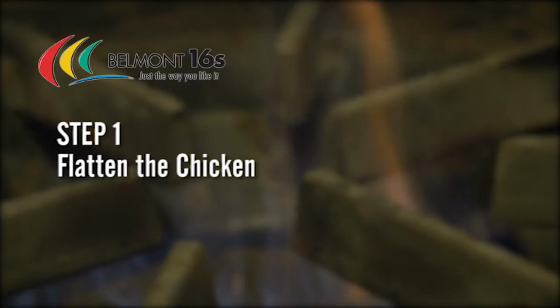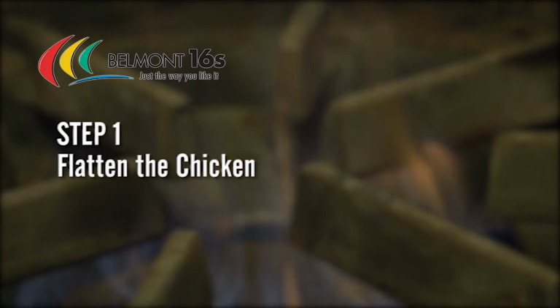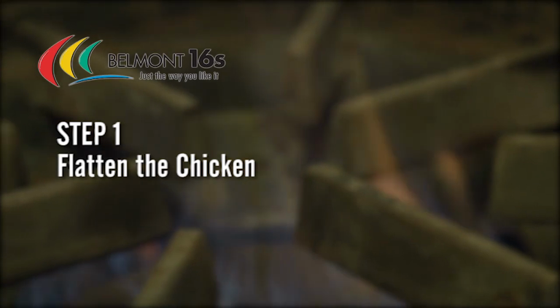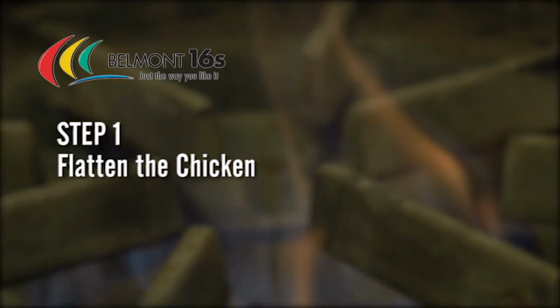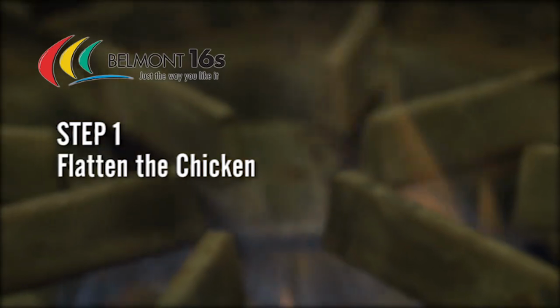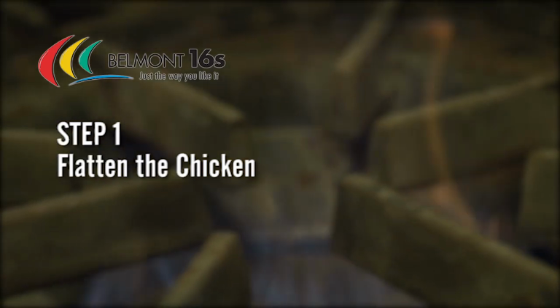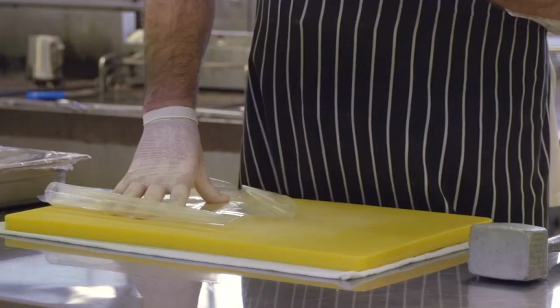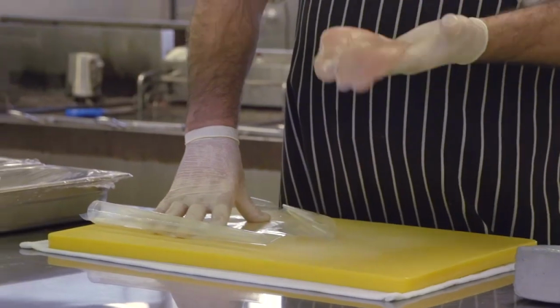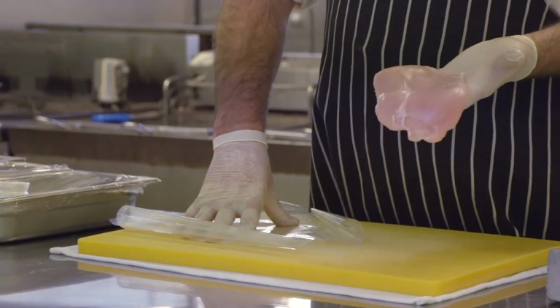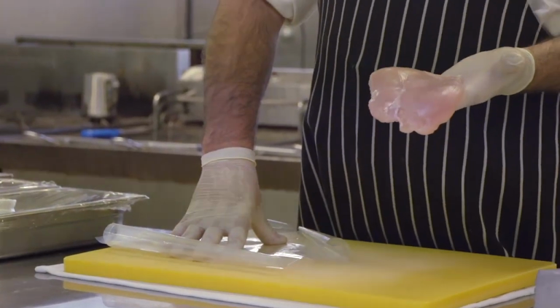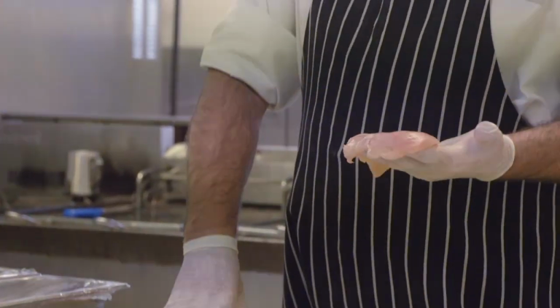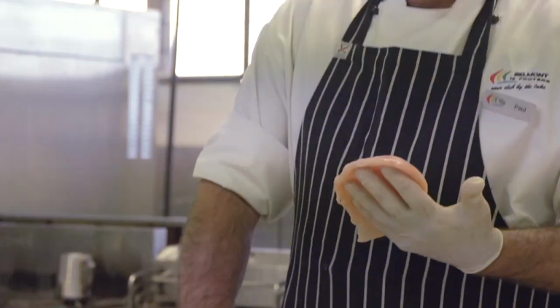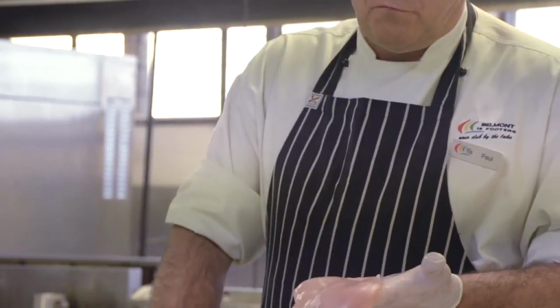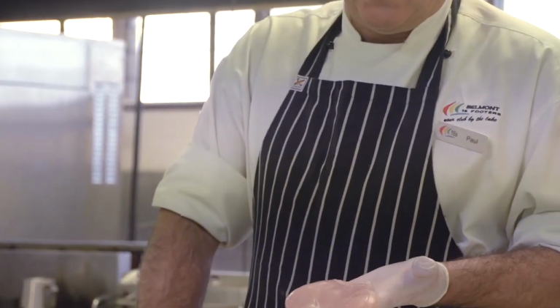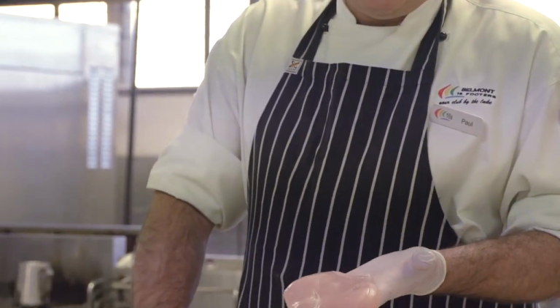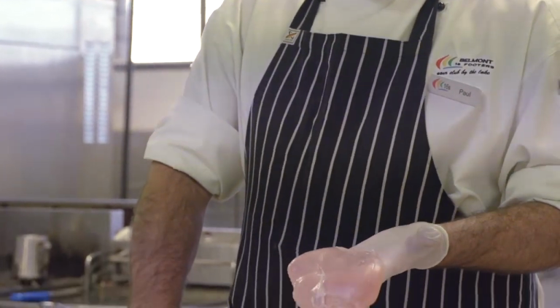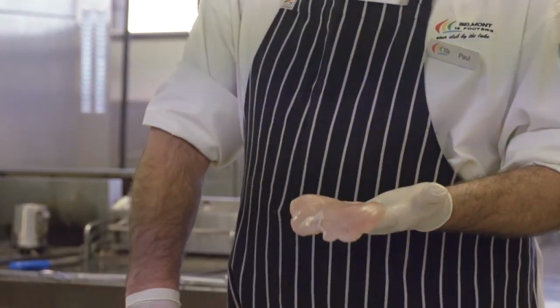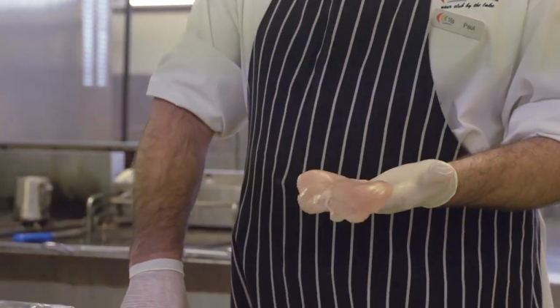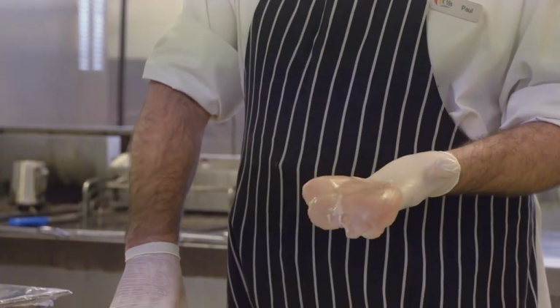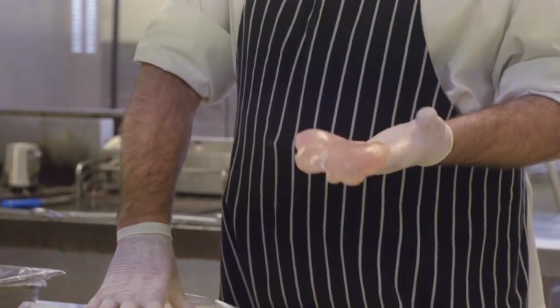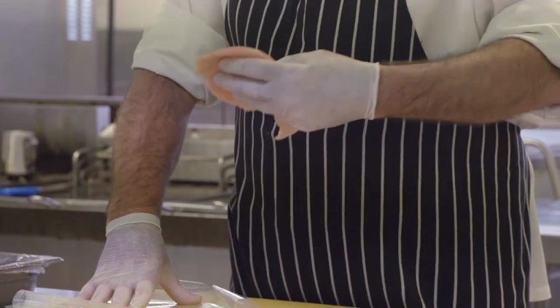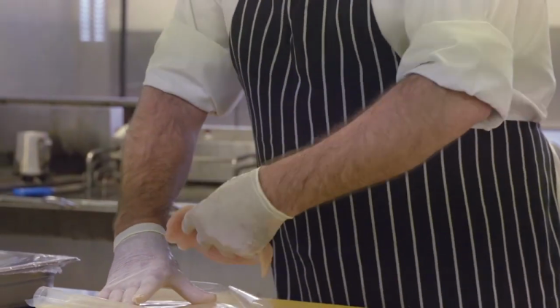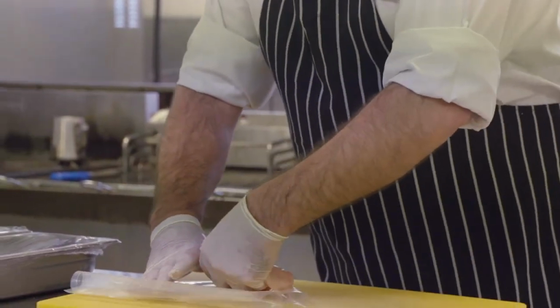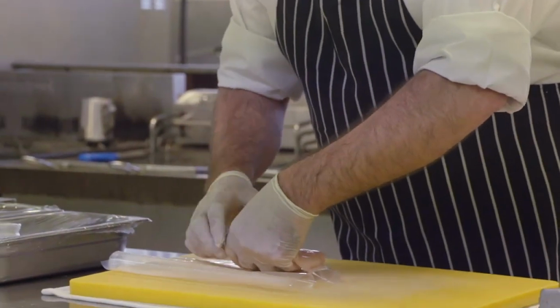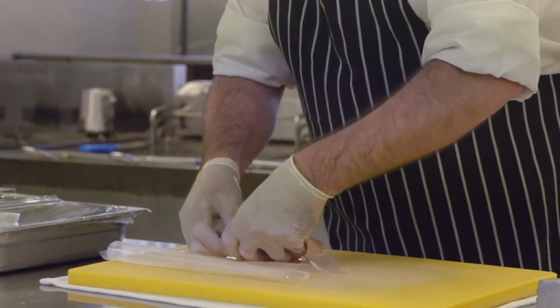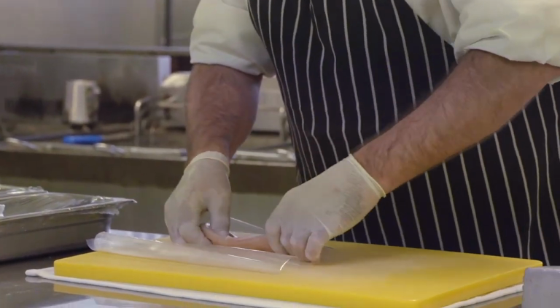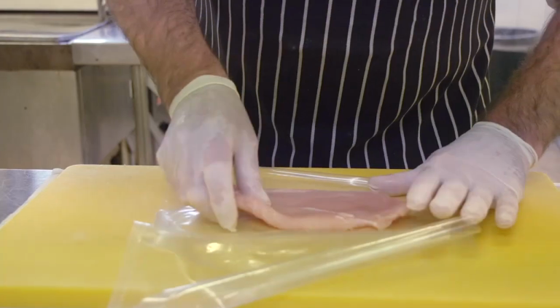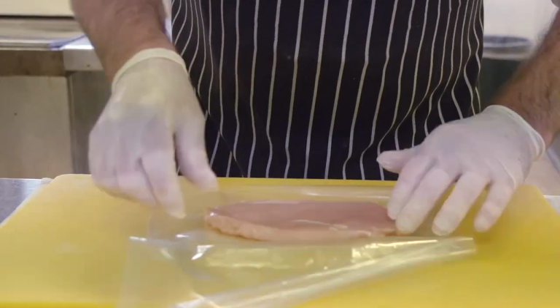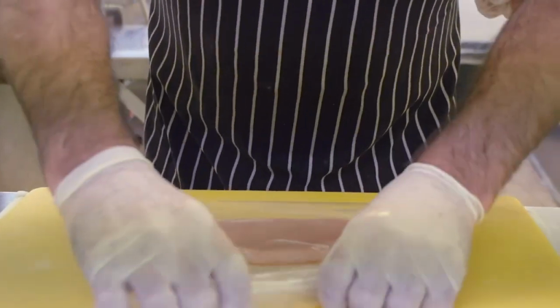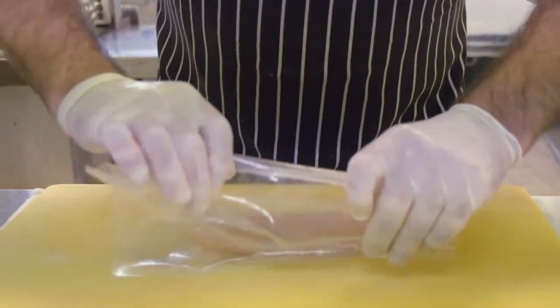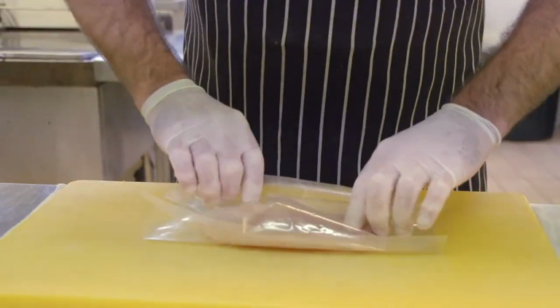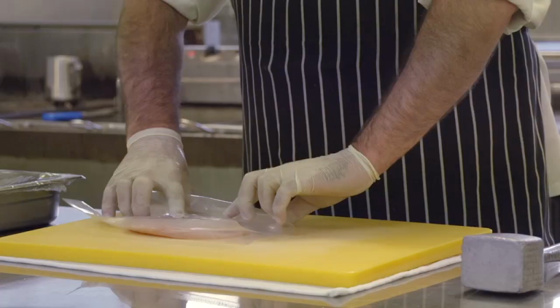Step one: we flatten the chicken. Take your chicken breast, which you've bought at the supermarket or the butcher, and place it in between a piece of plastic.